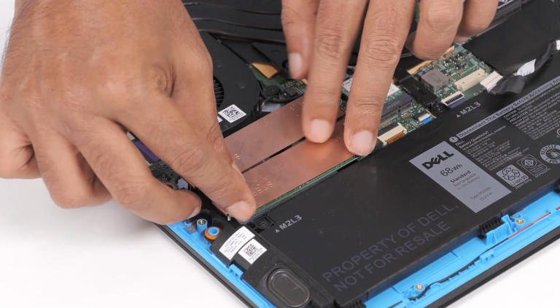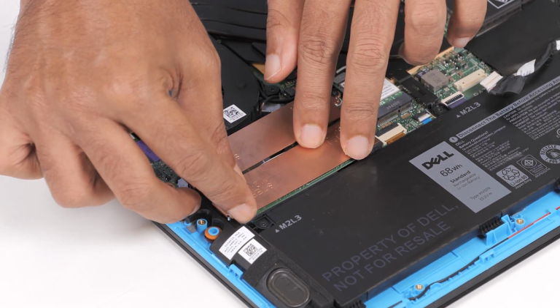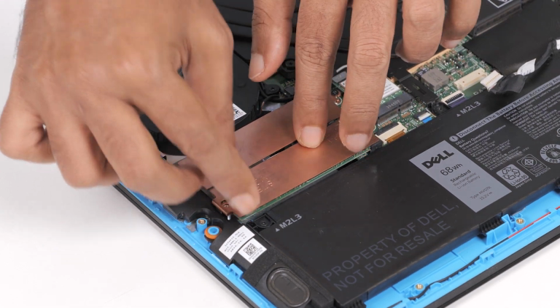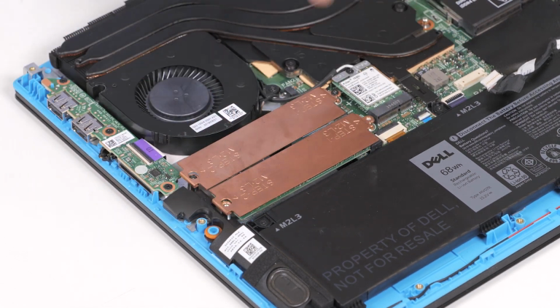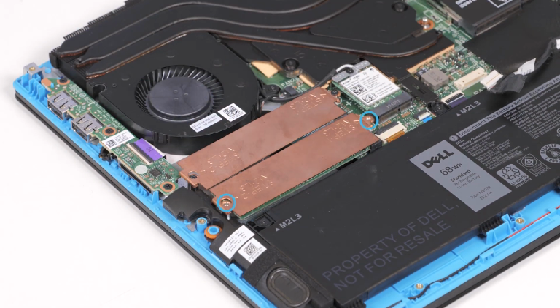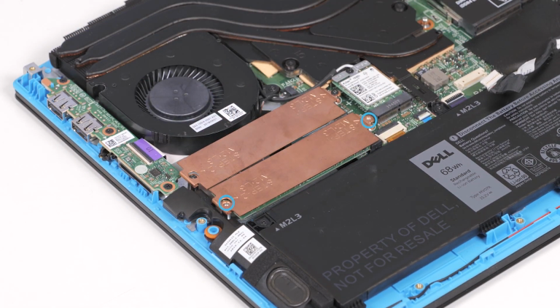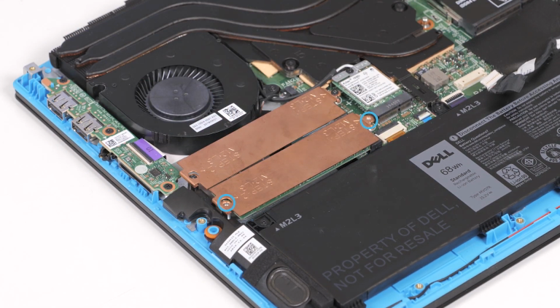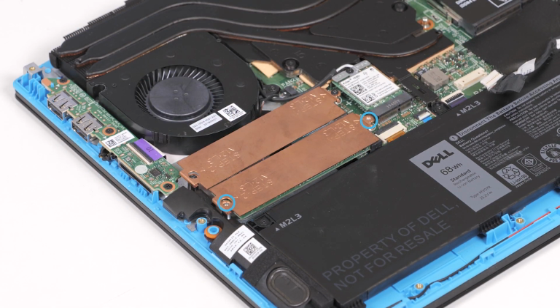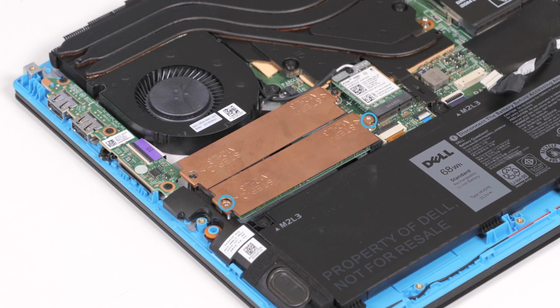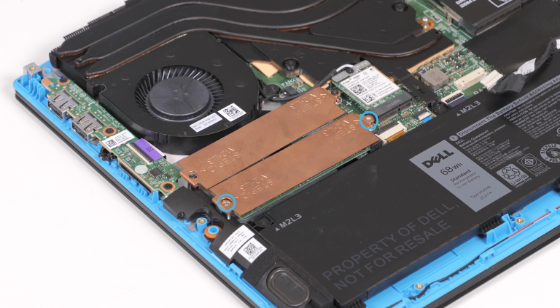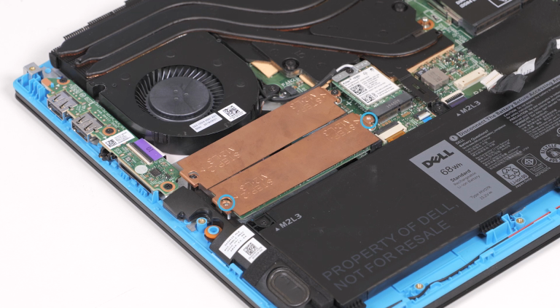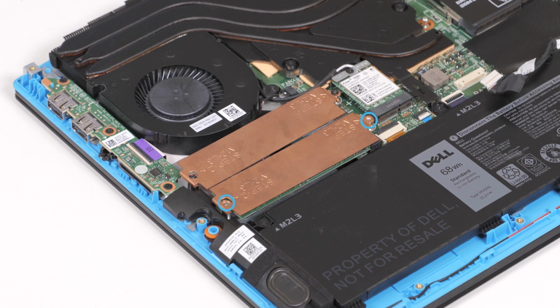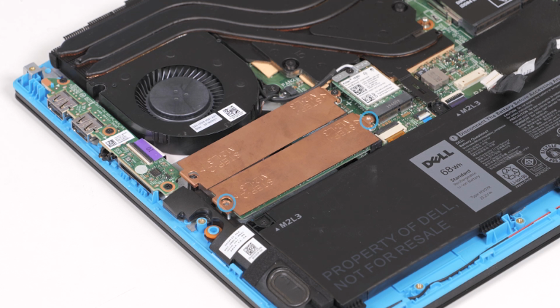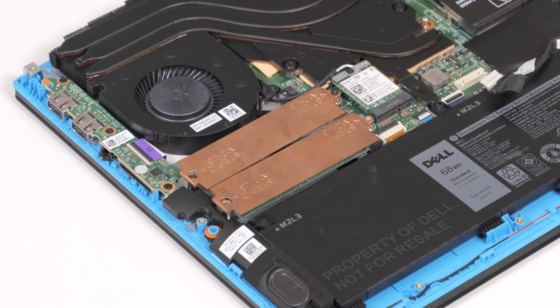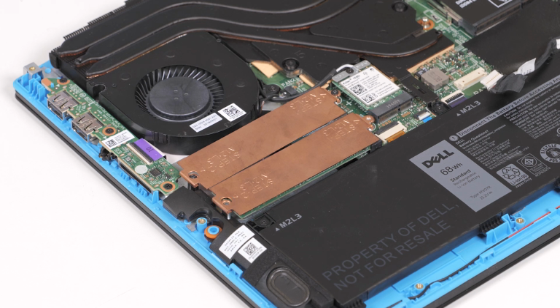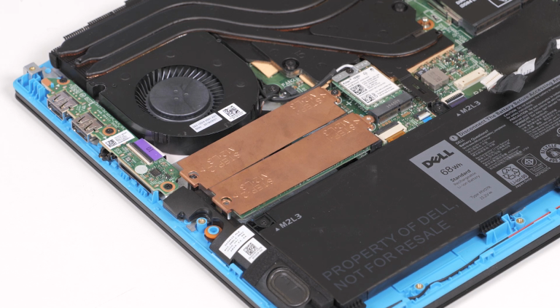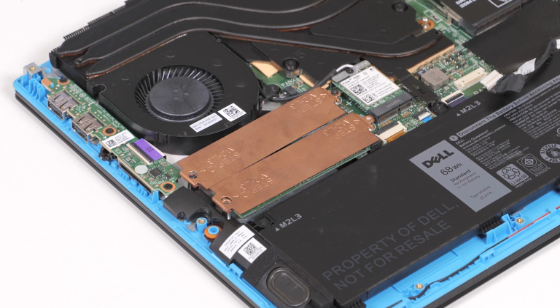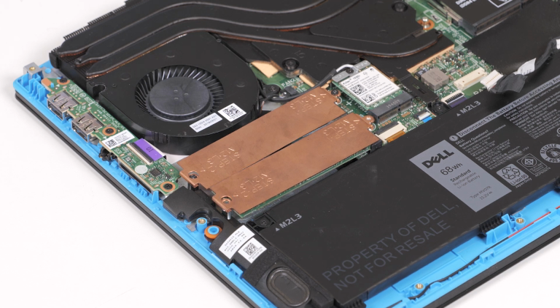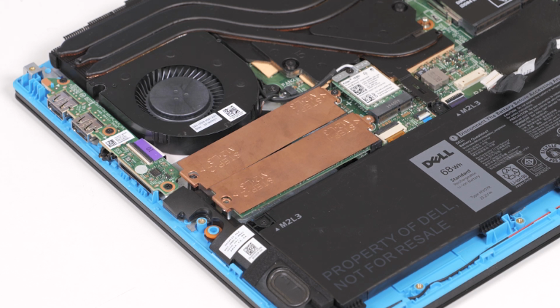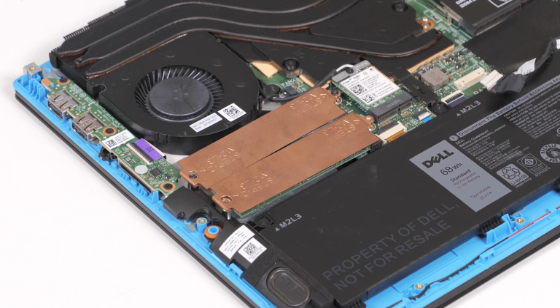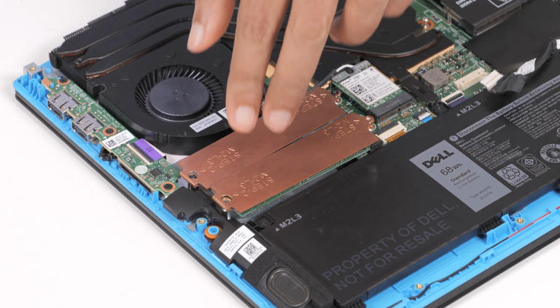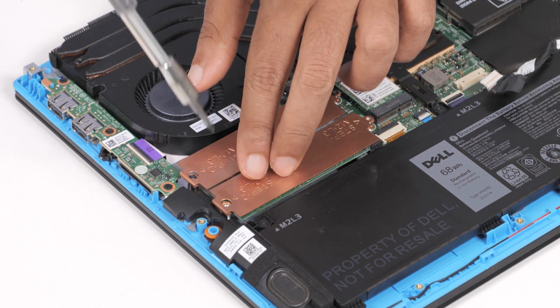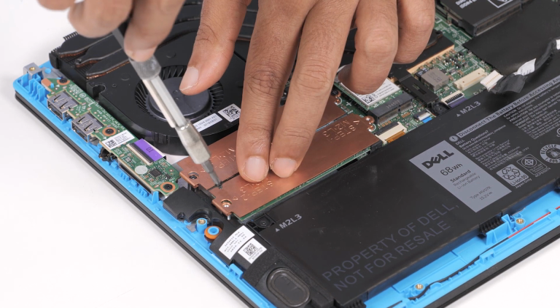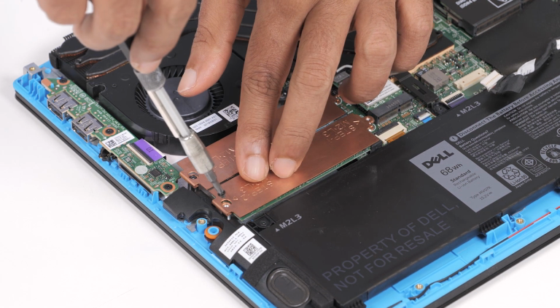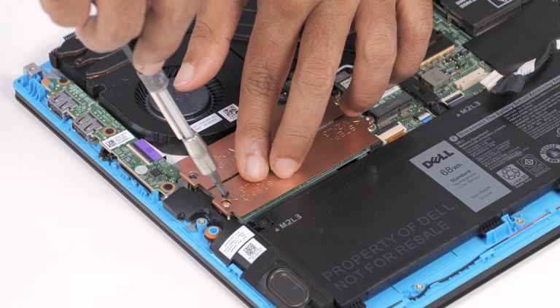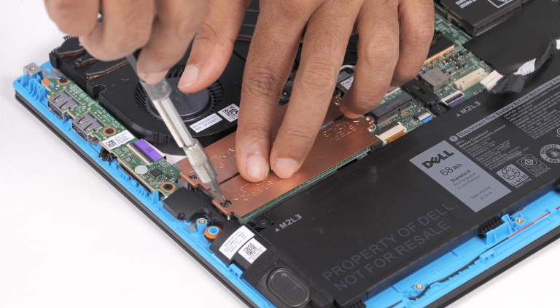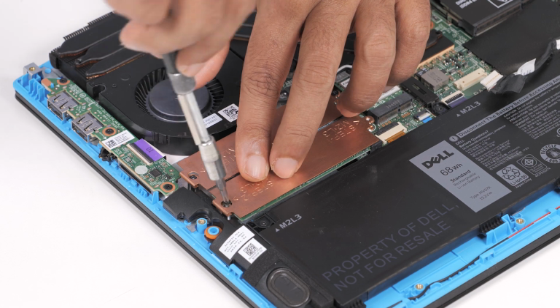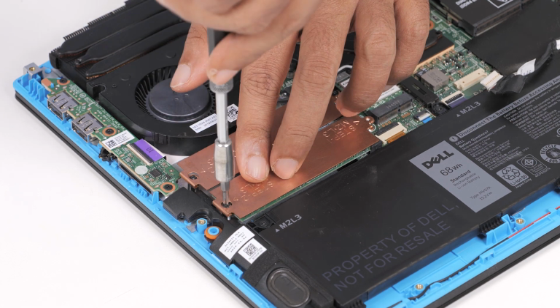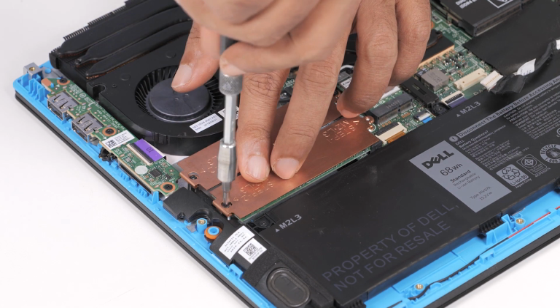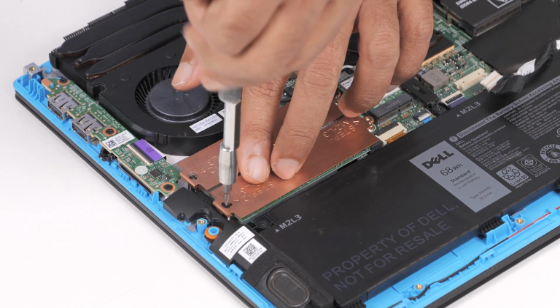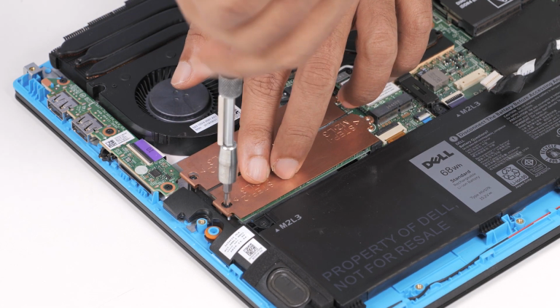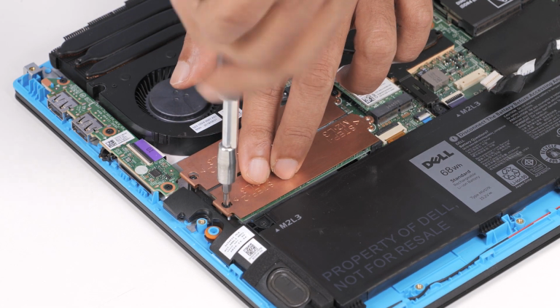Place the SSD bracket on the solid state drive. Align the screw holes on the SSD bracket with the screw holes on the system board and the palm rest and keyboard assembly, and then tighten. Replace the screws that secure the 2280 solid state drive to the system board.